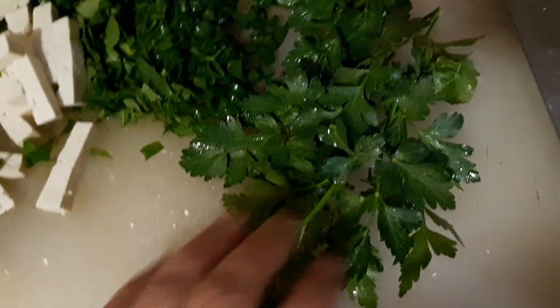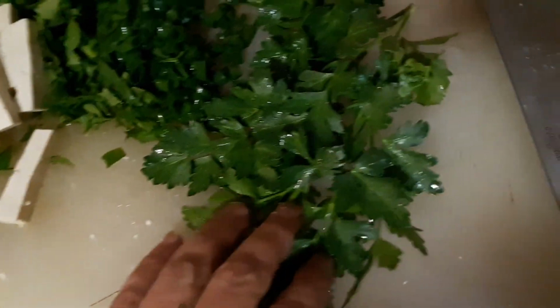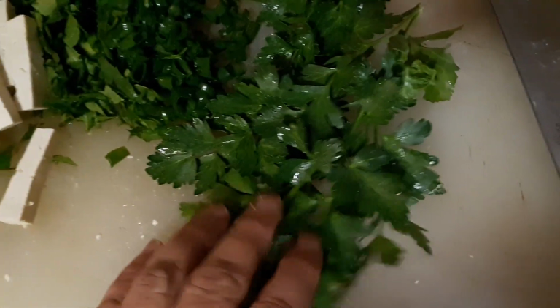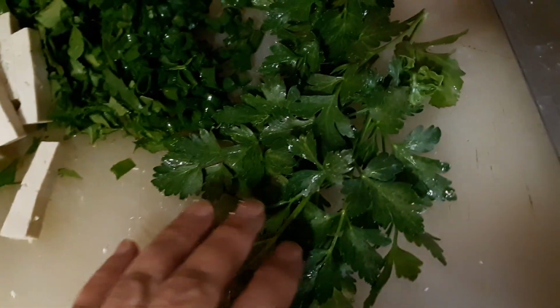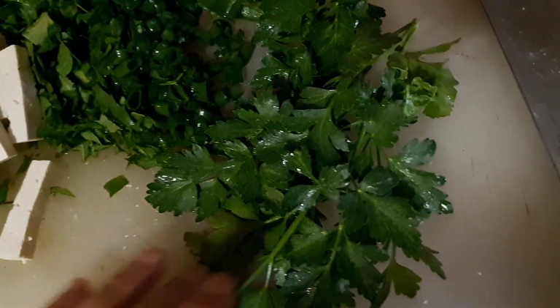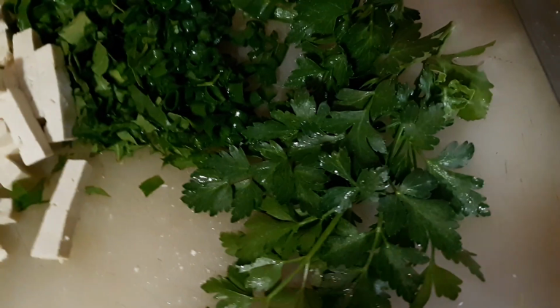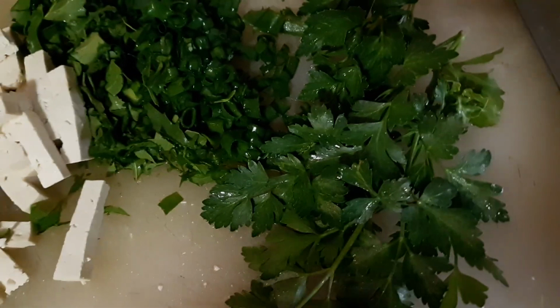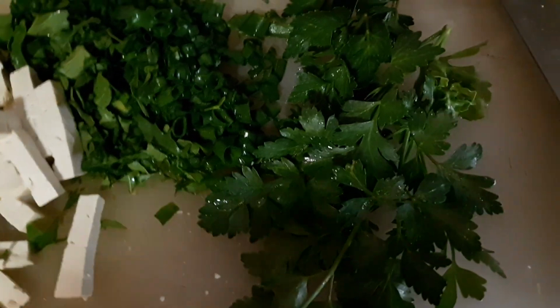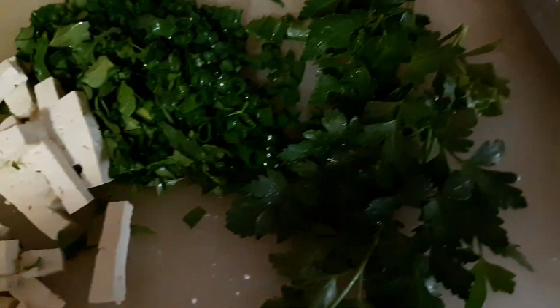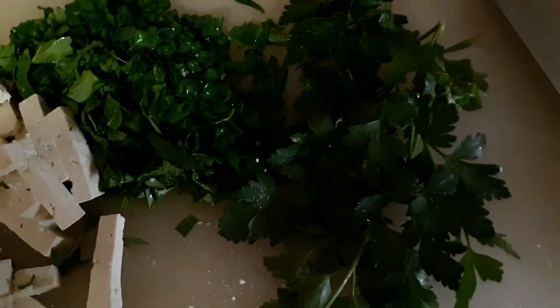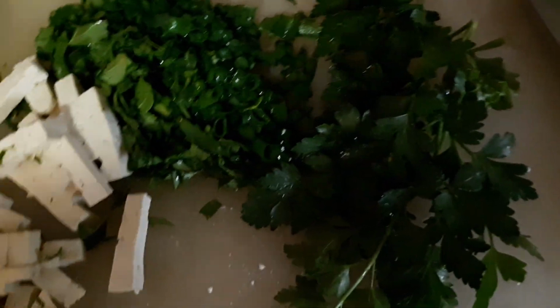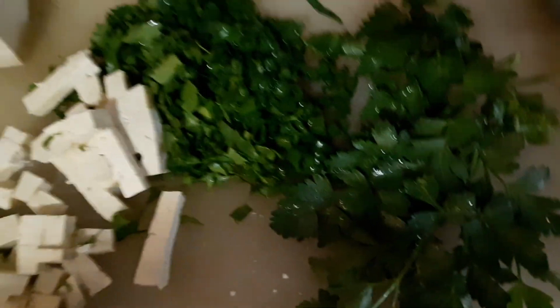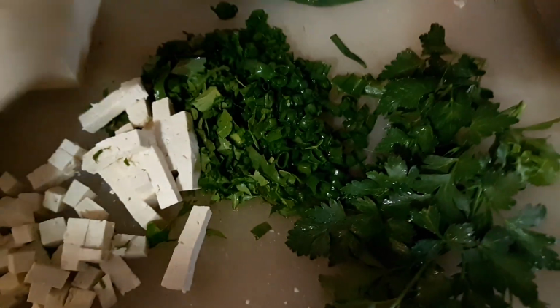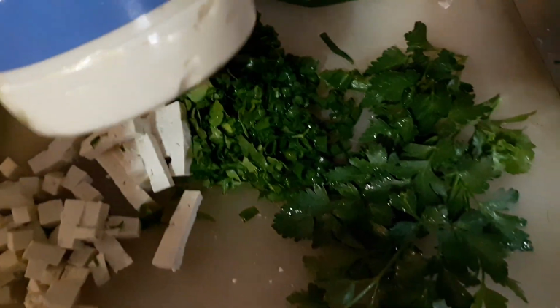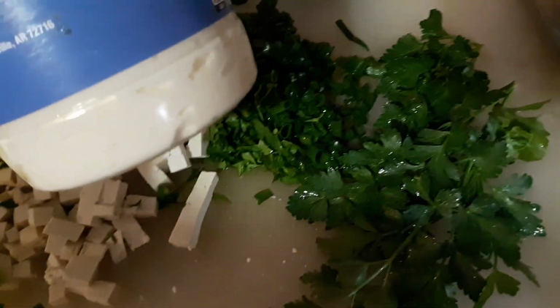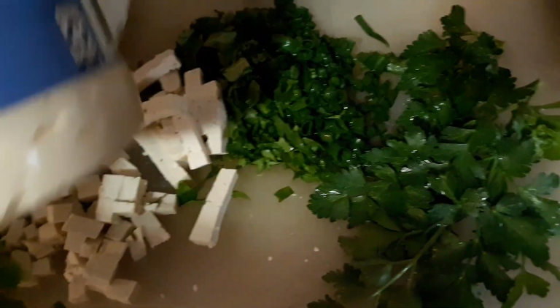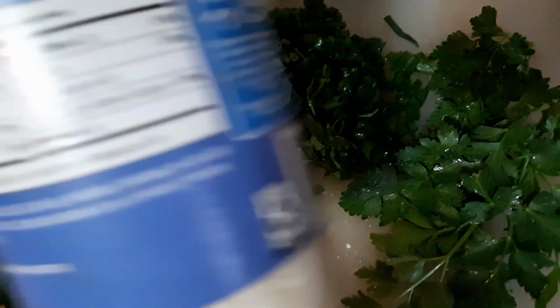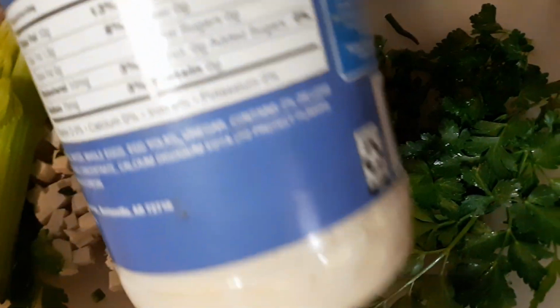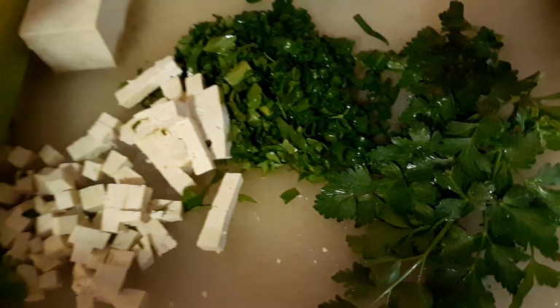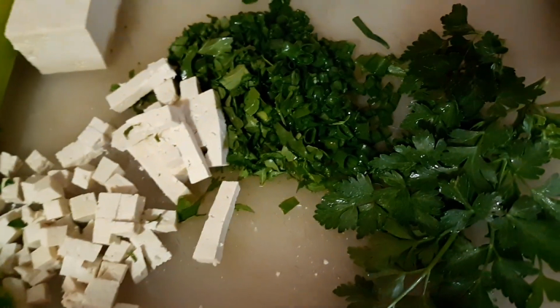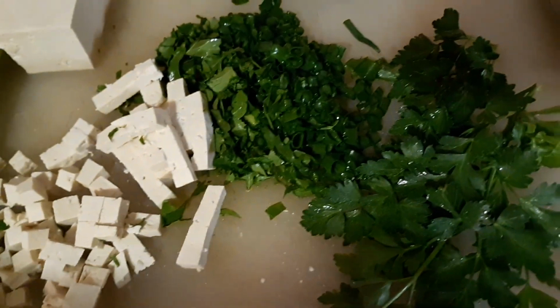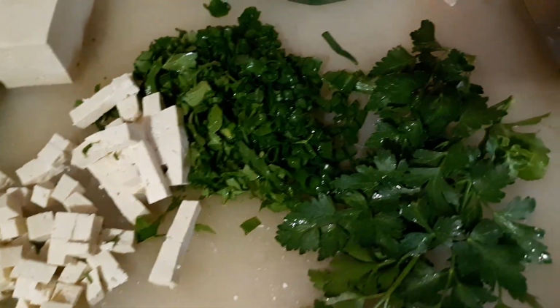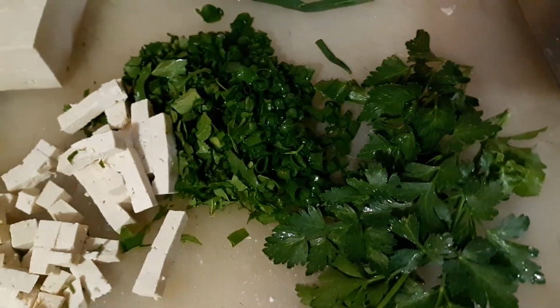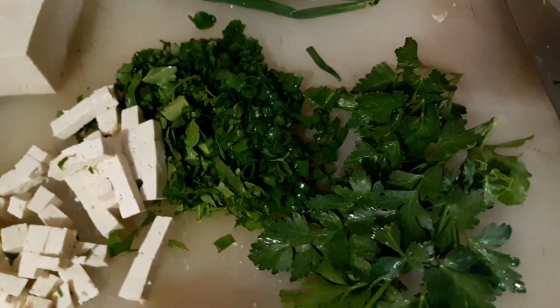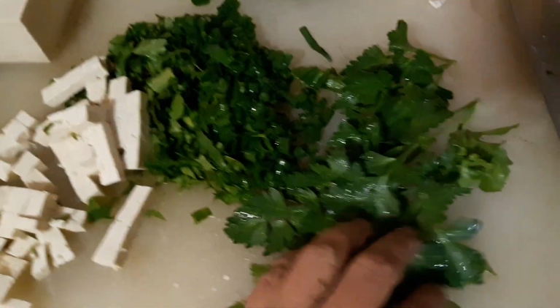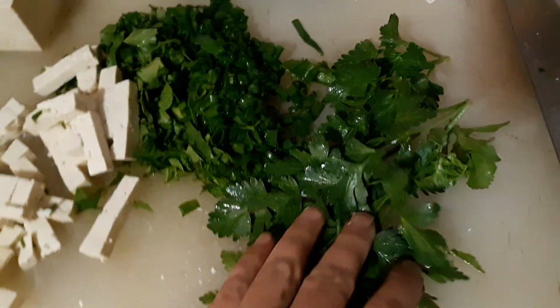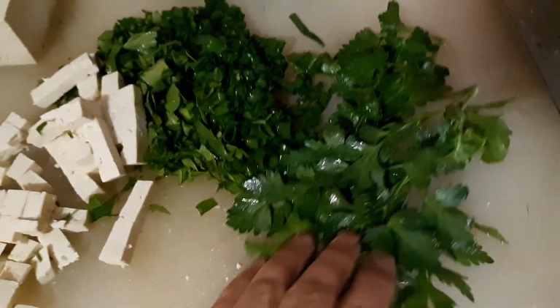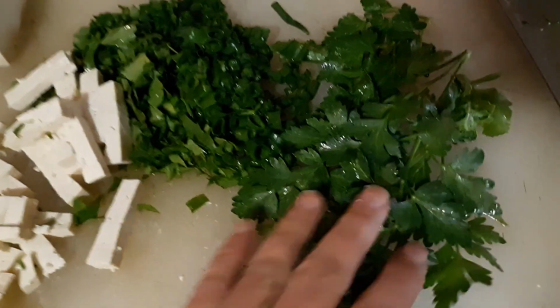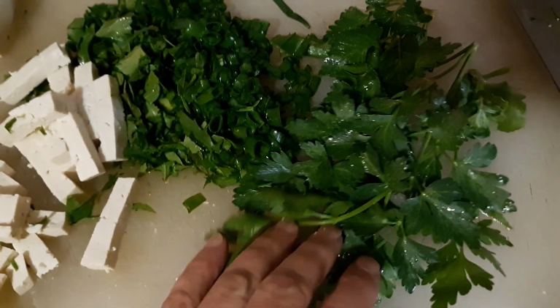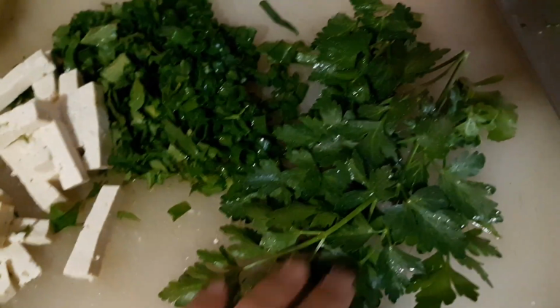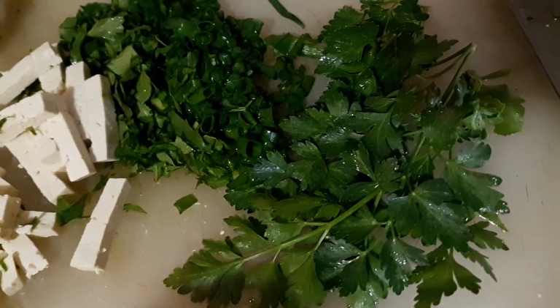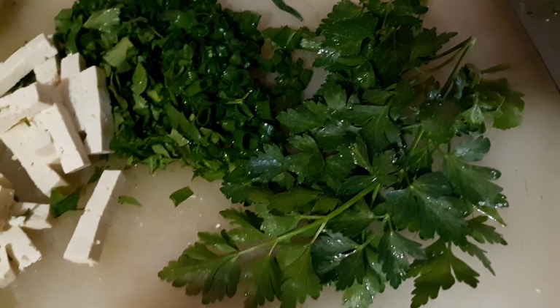I'll put that together with some mayo. You can get vegan mayo and it'll make it vegan, or you can use regular mayonnaise that has egg in it and keep it vegetarian.